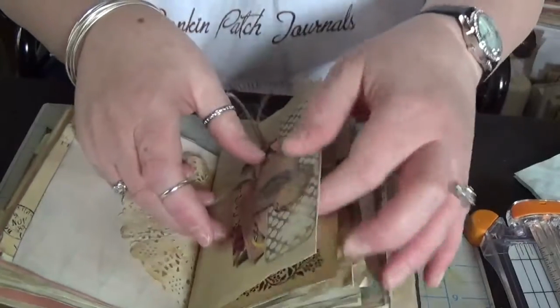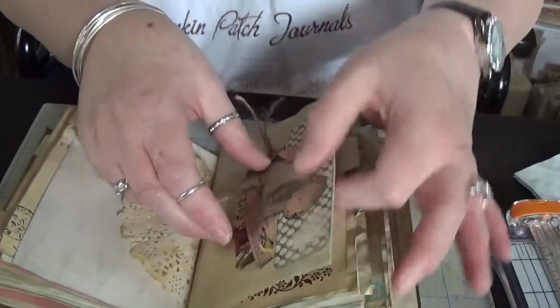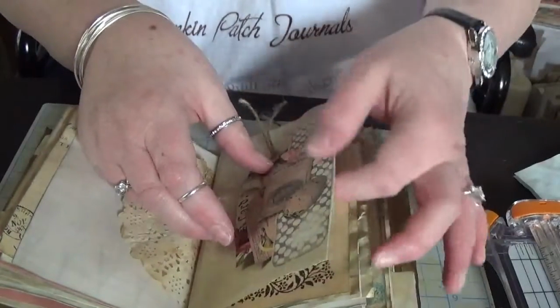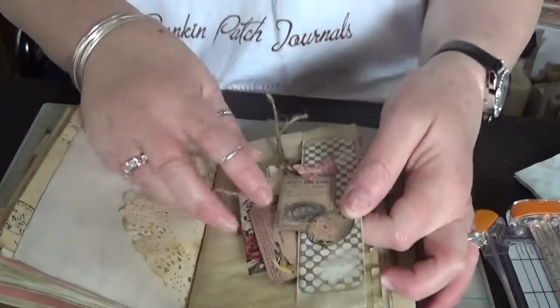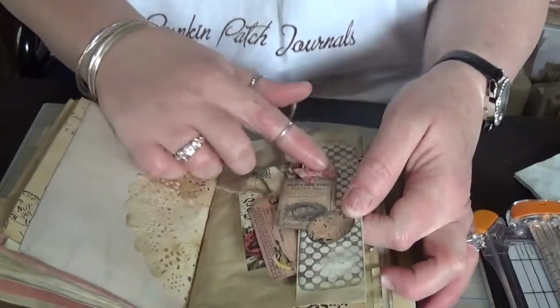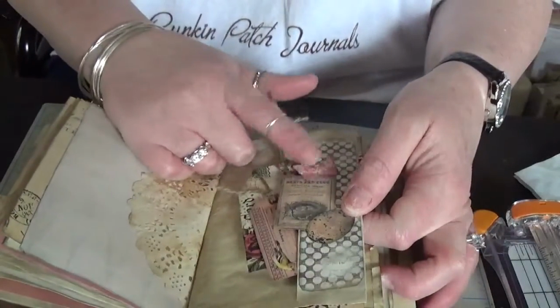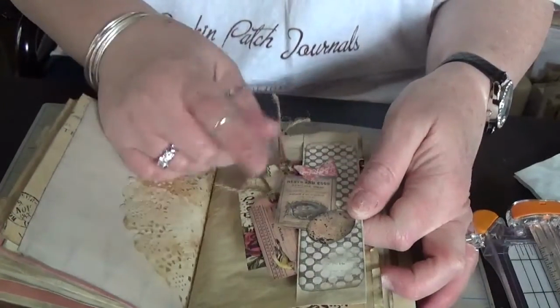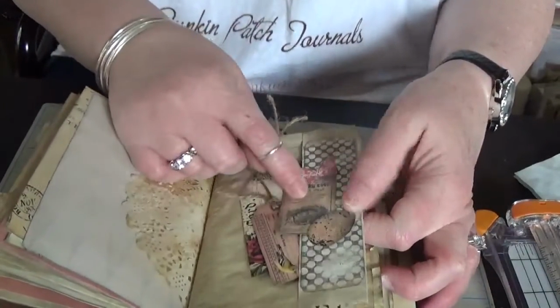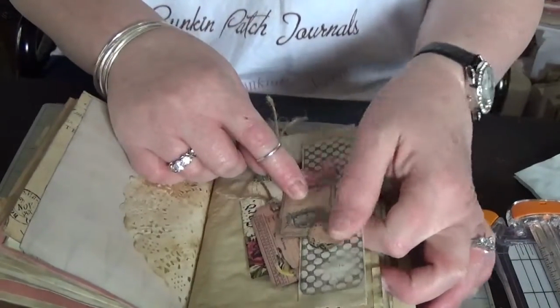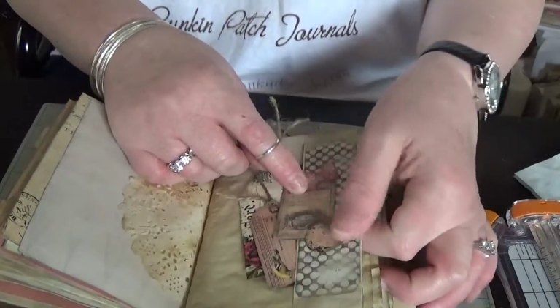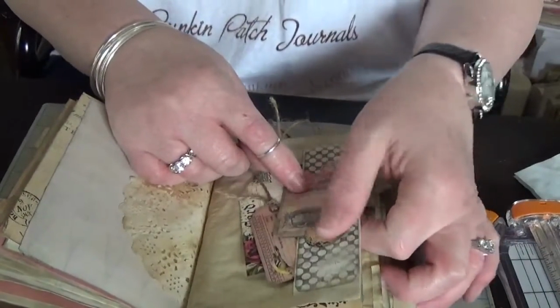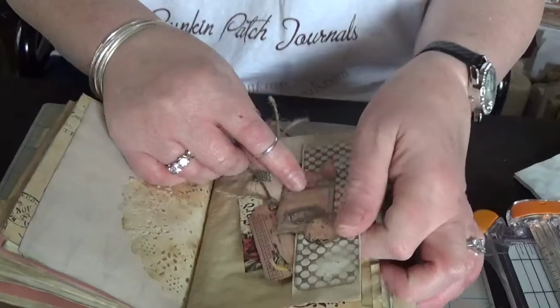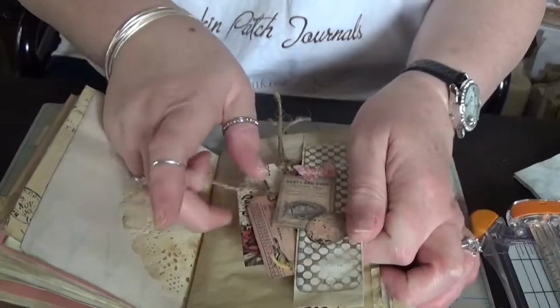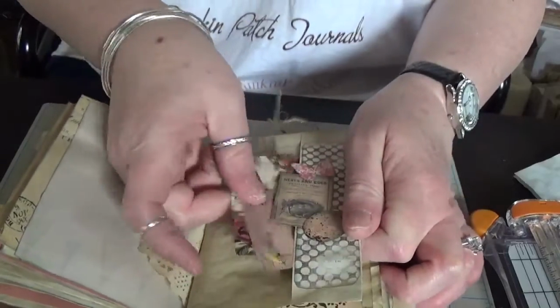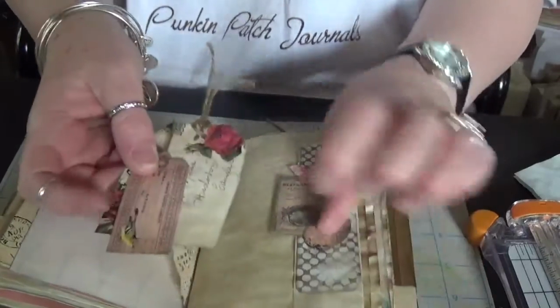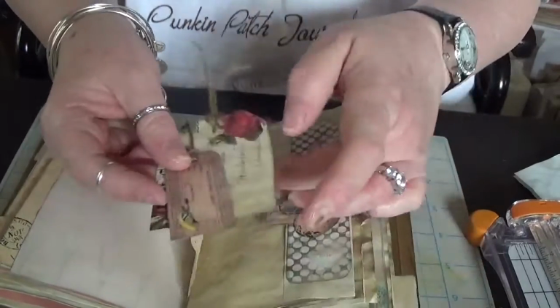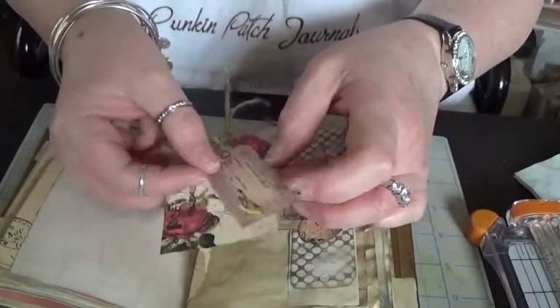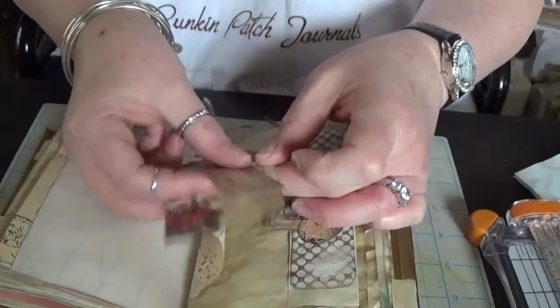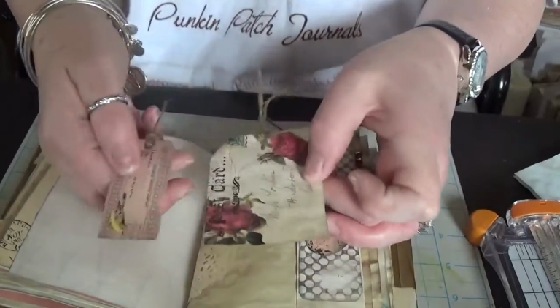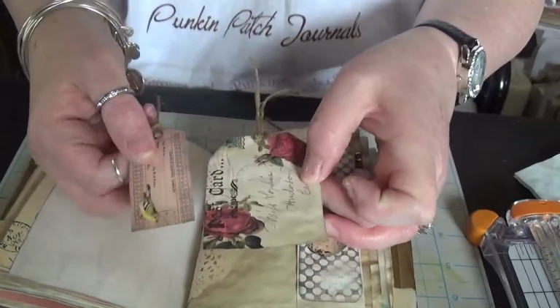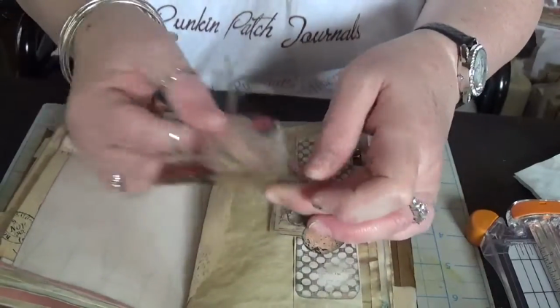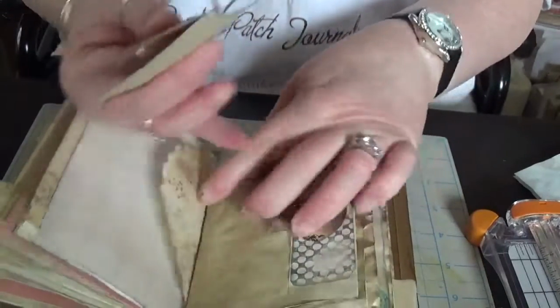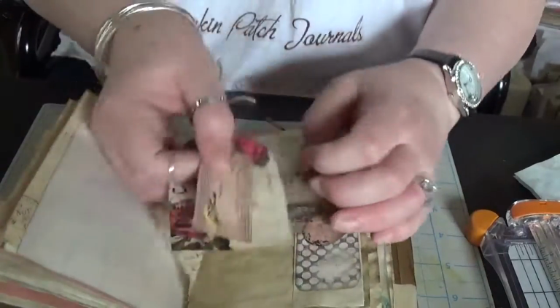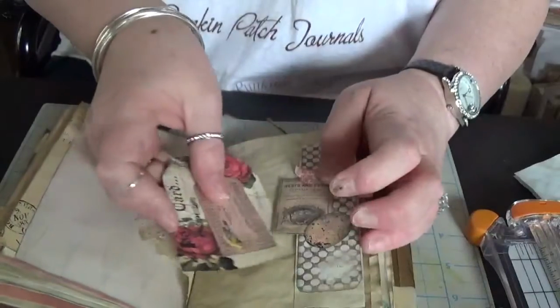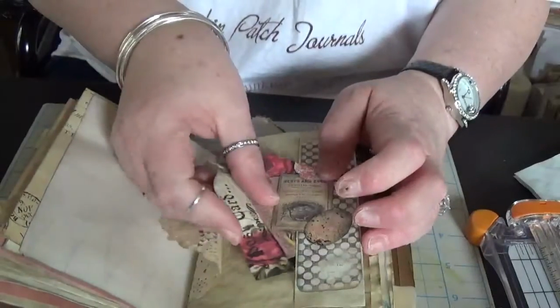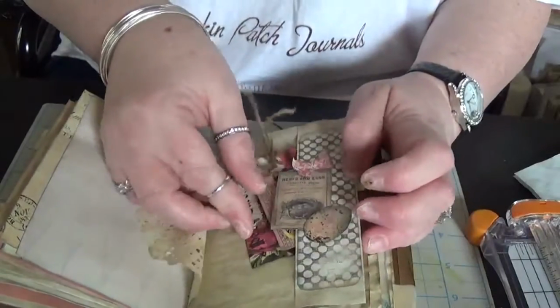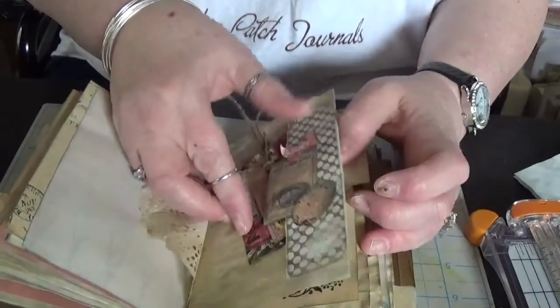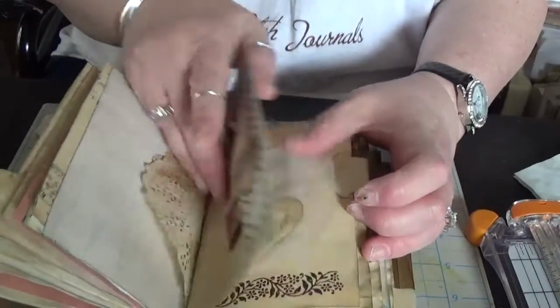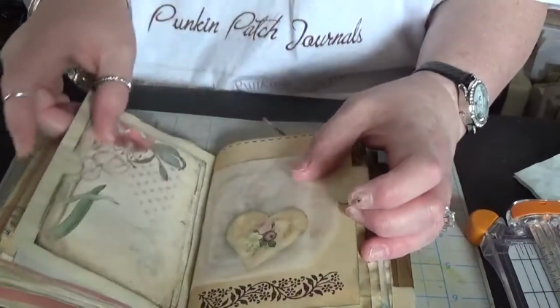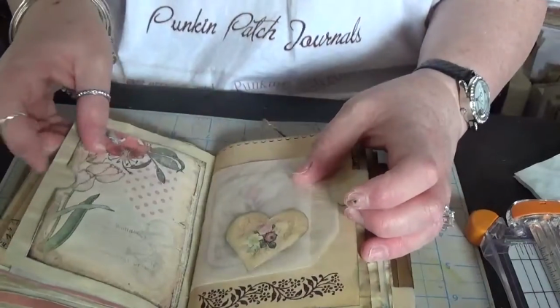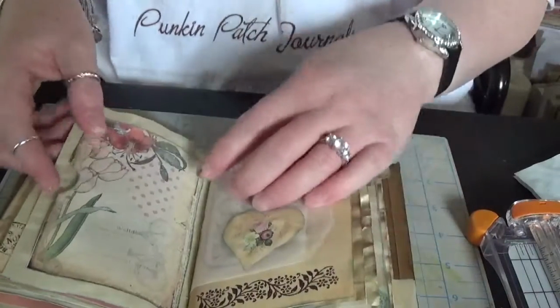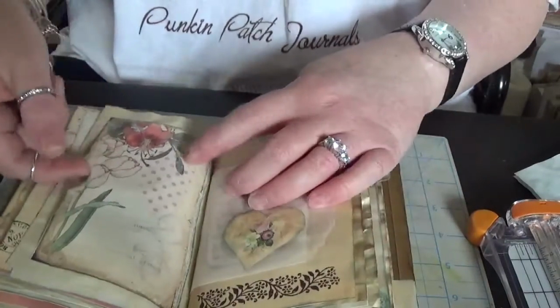Another side pocket — we have a butterfly and two pieces of ephemera from the kit, and then just a couple of tags. Side pocket.